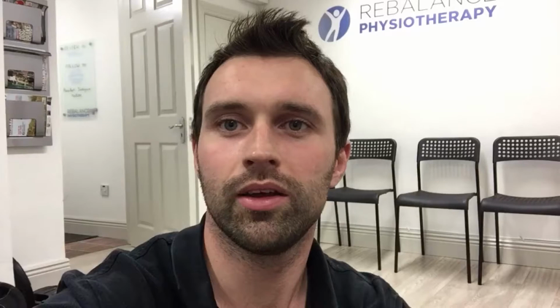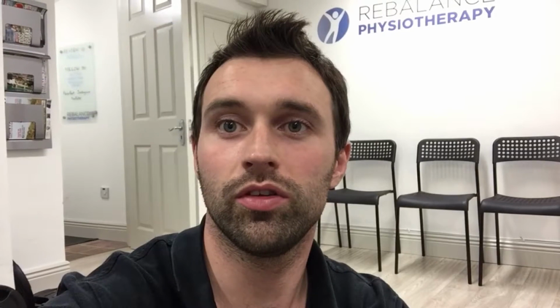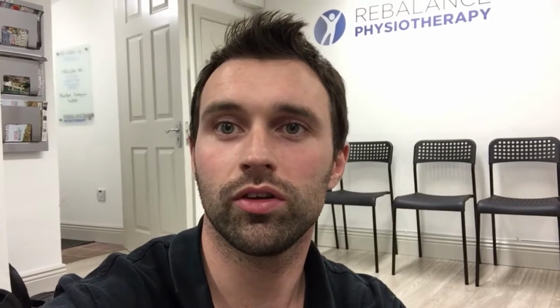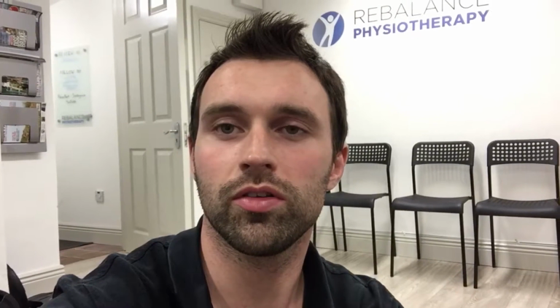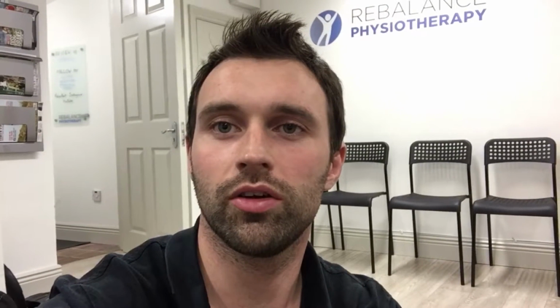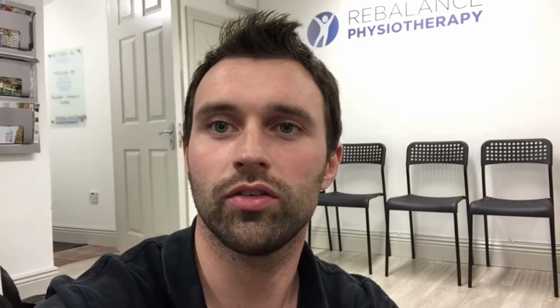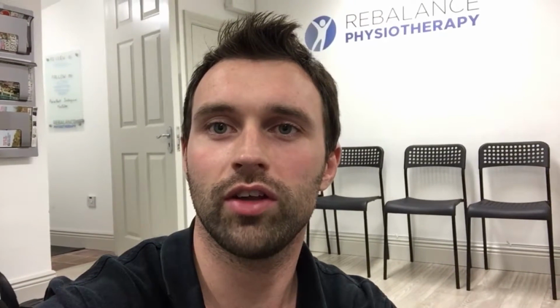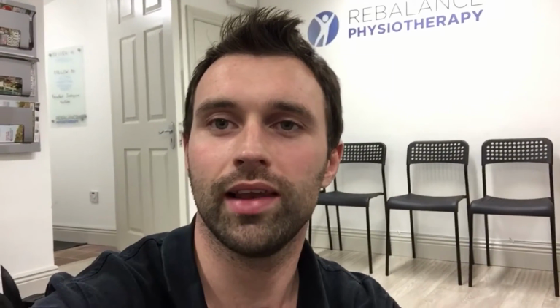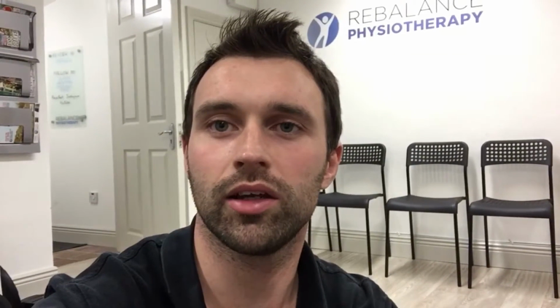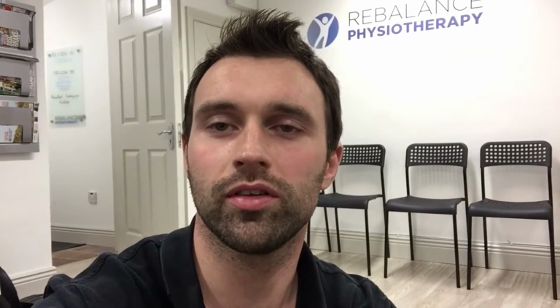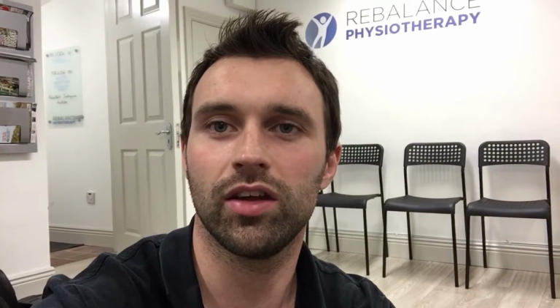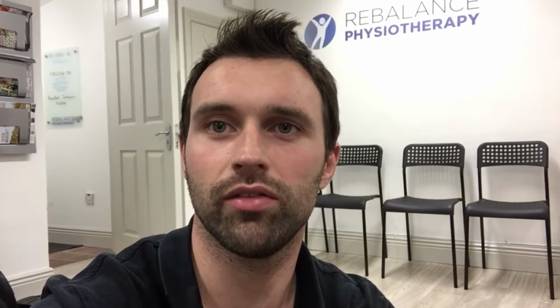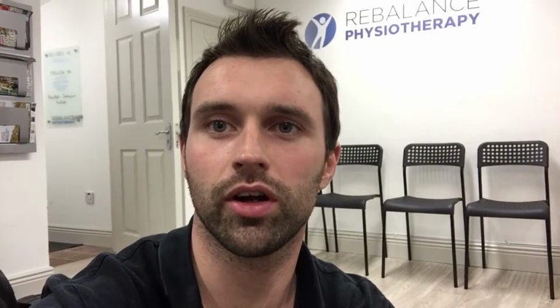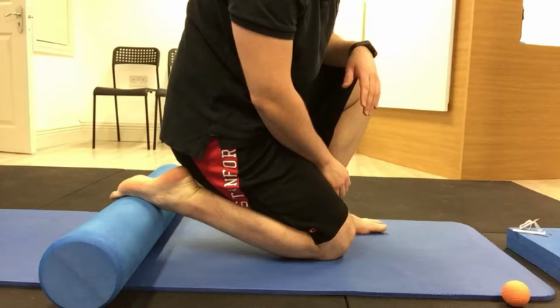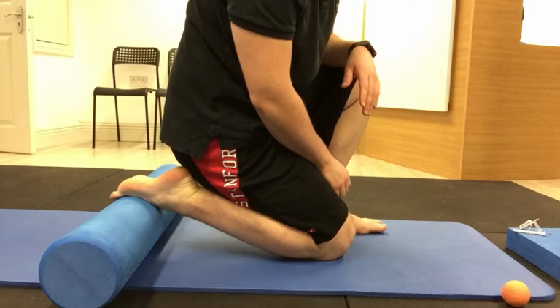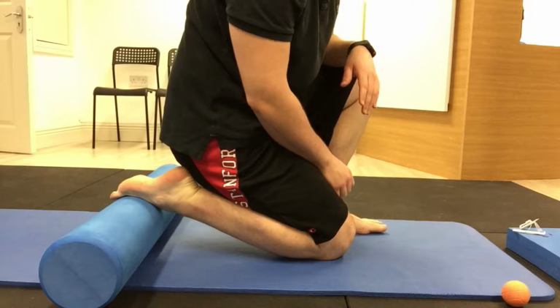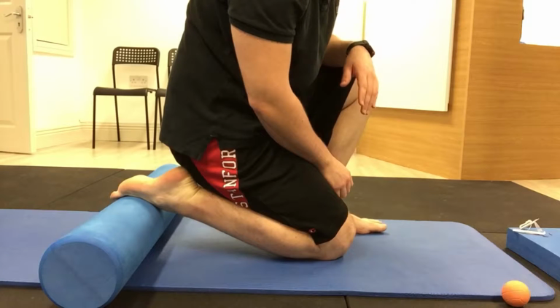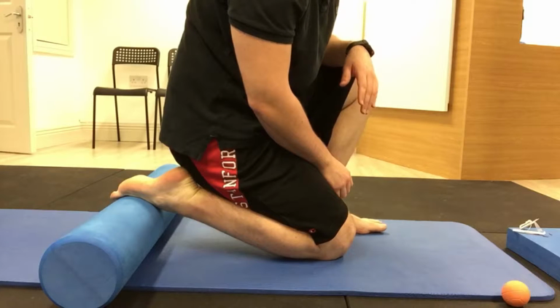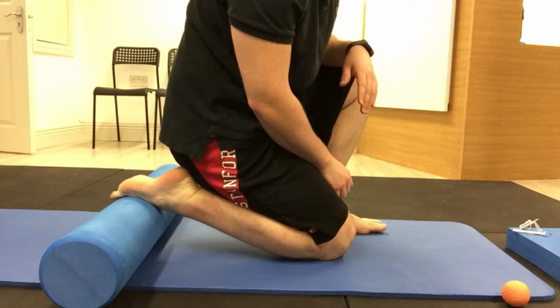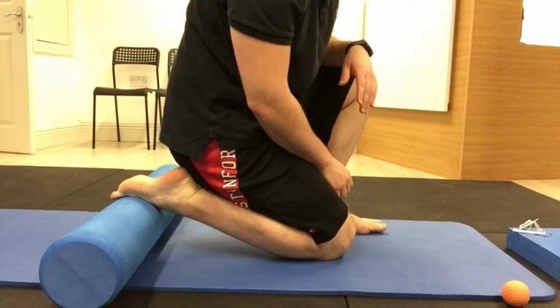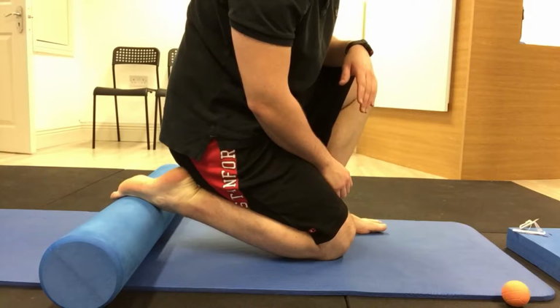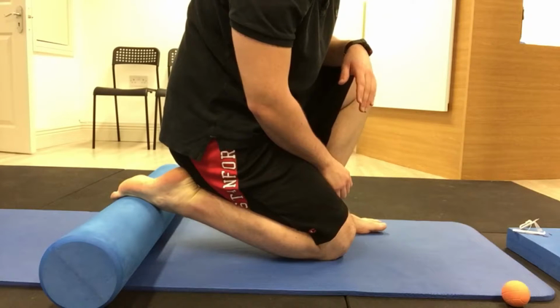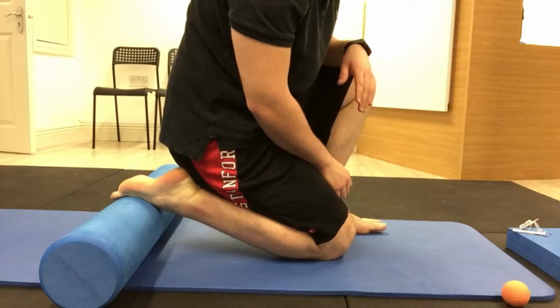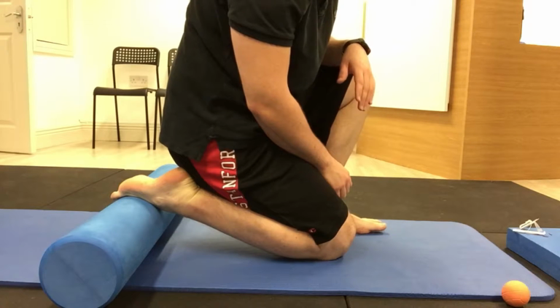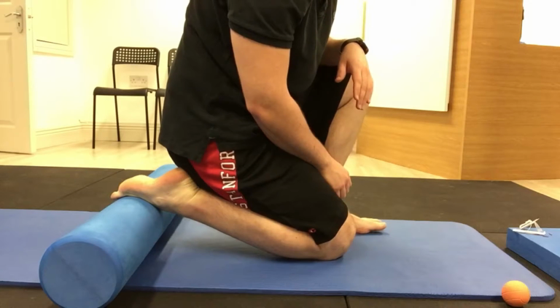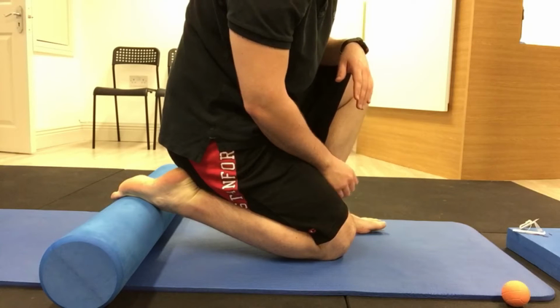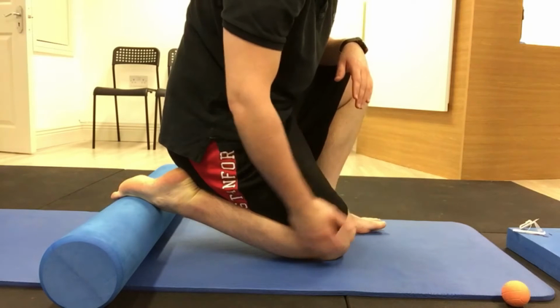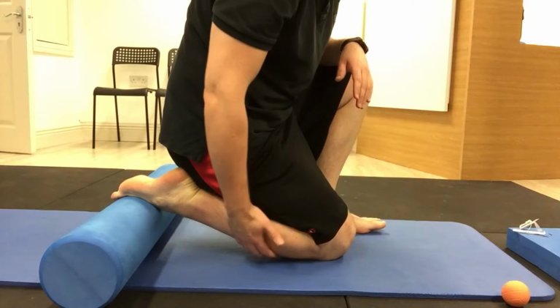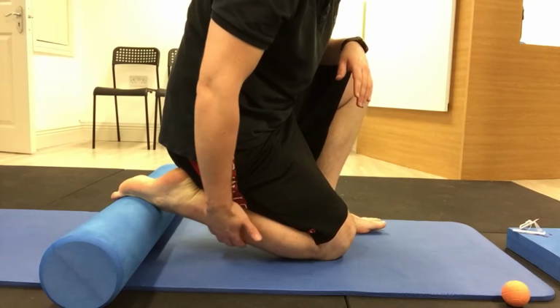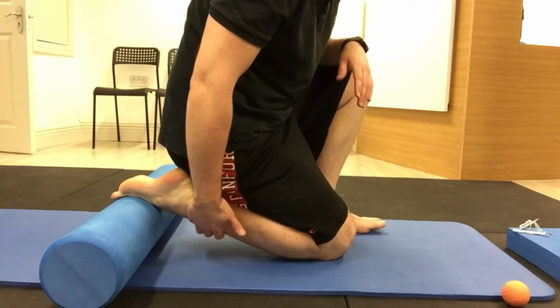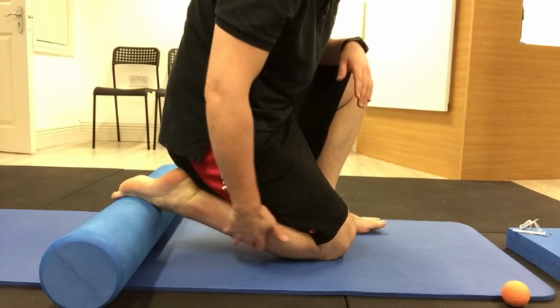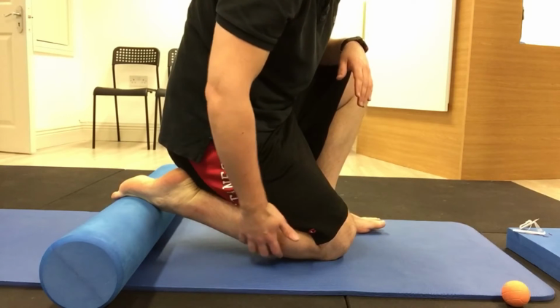Once you've loosened up the muscle, I'm going to show you how to stretch it out, lengthening the muscle and taking the tension out of it further. Using a foam roller, place your foot on the foam roller, kneel down and sit back onto your heel, feeling a stretch along the front of your shin bone here.